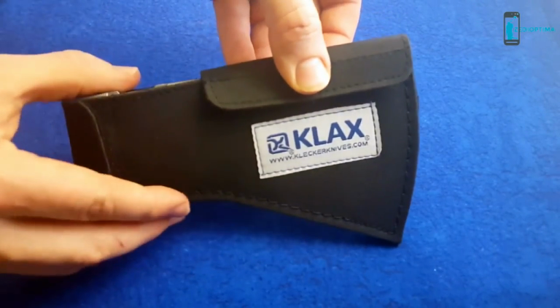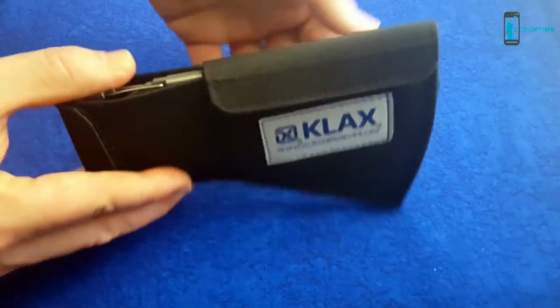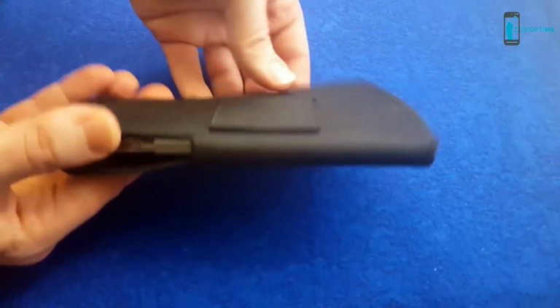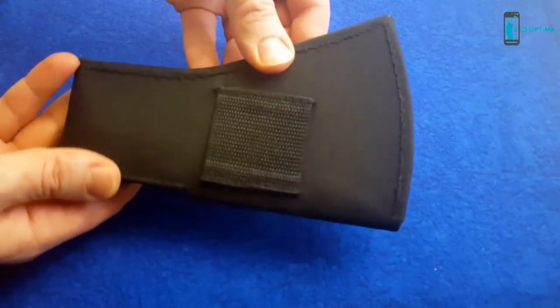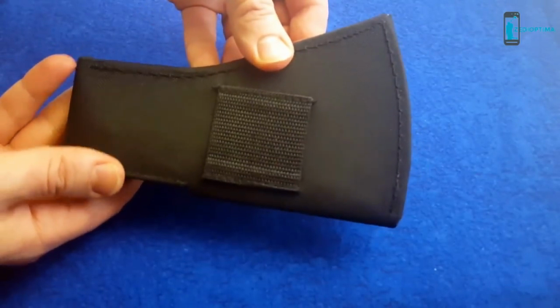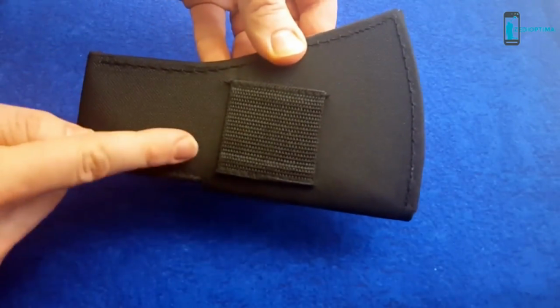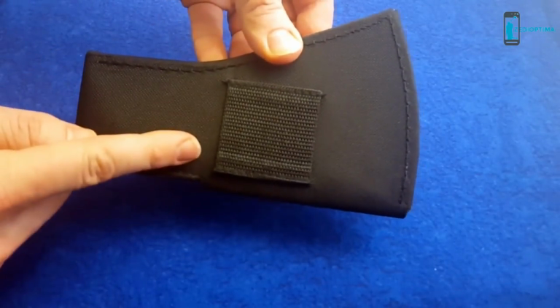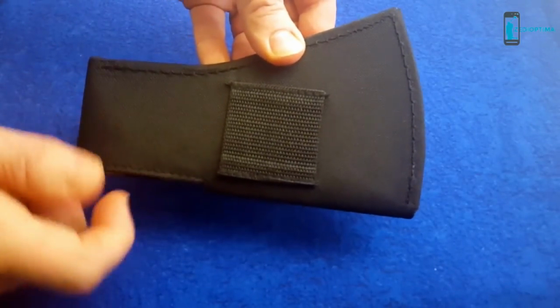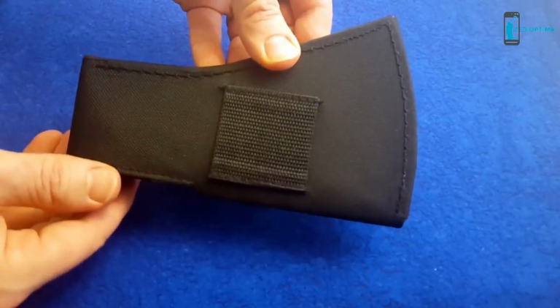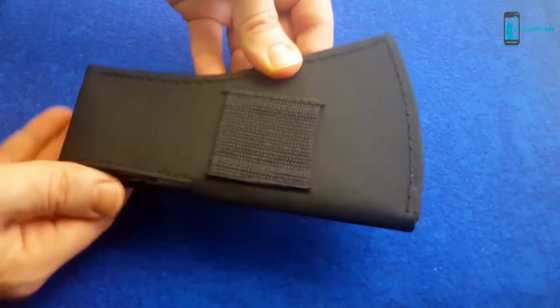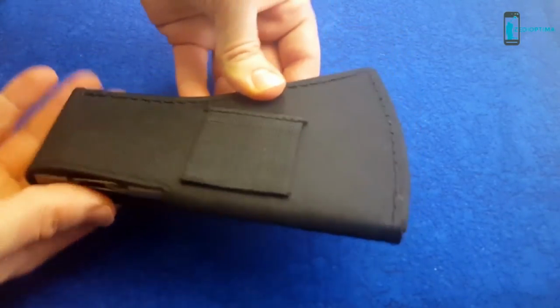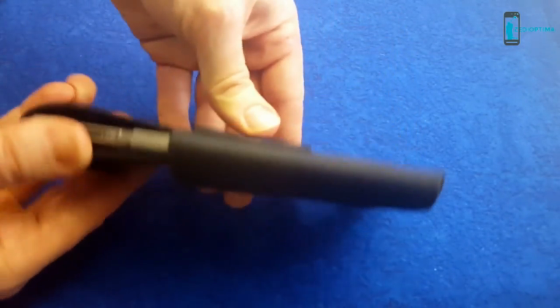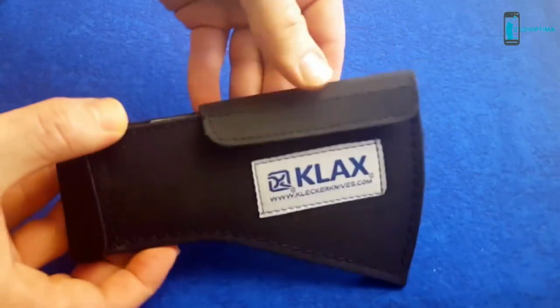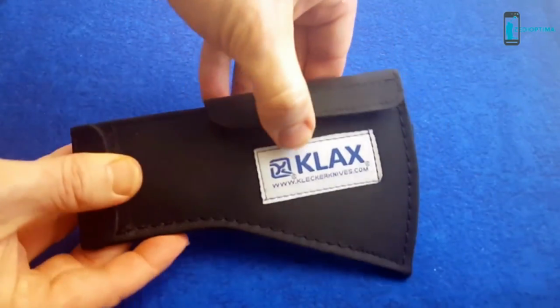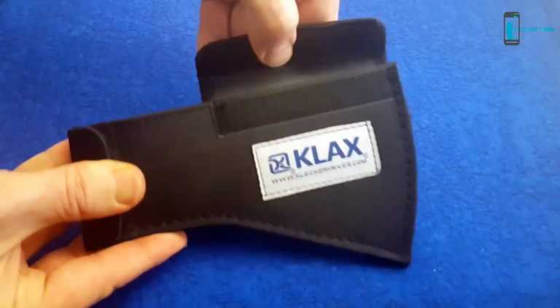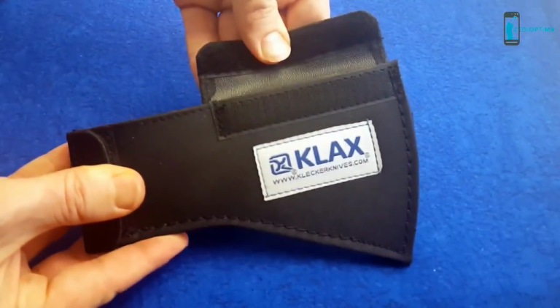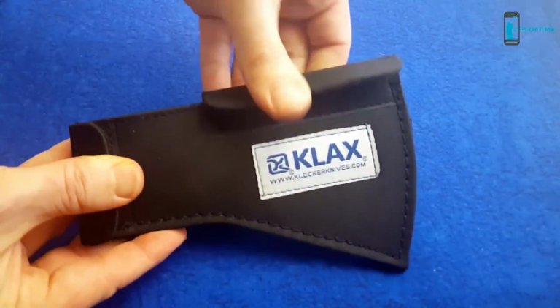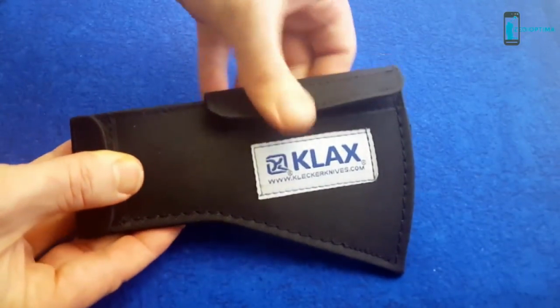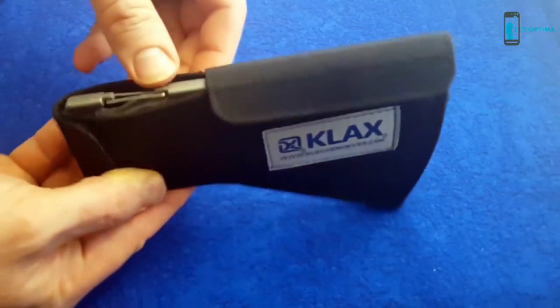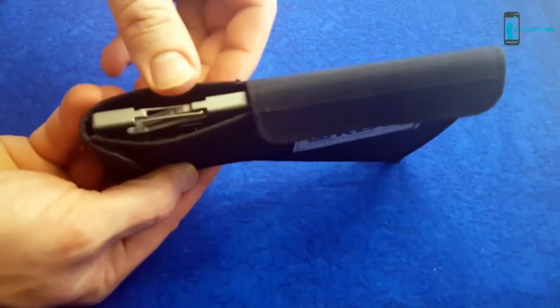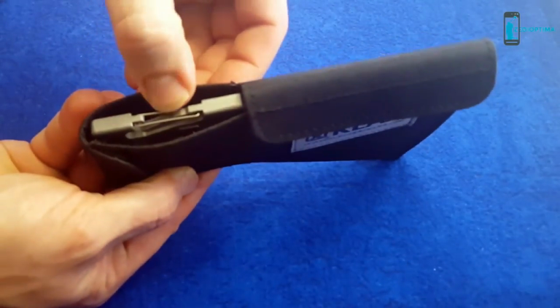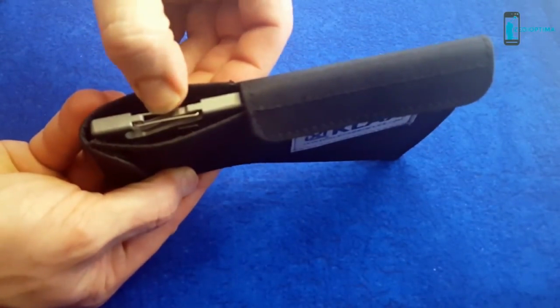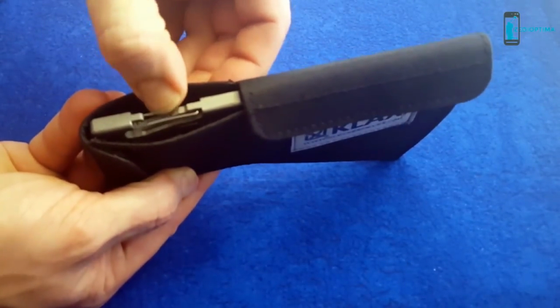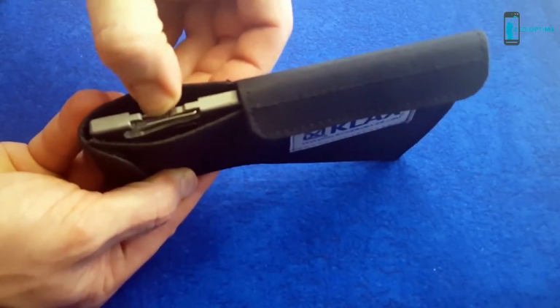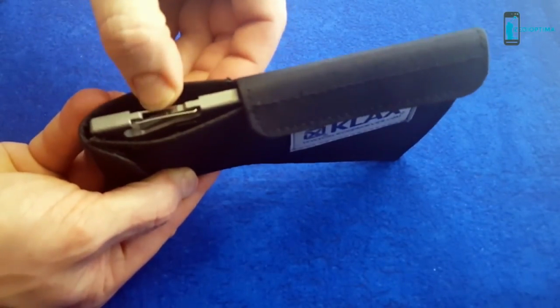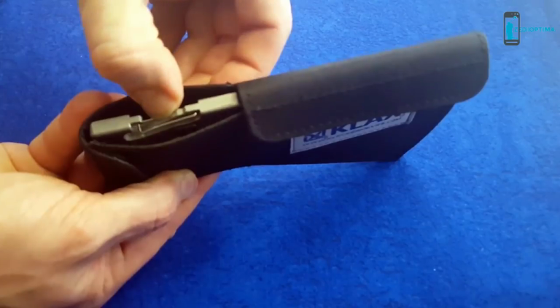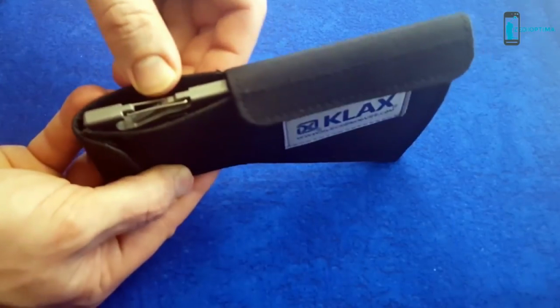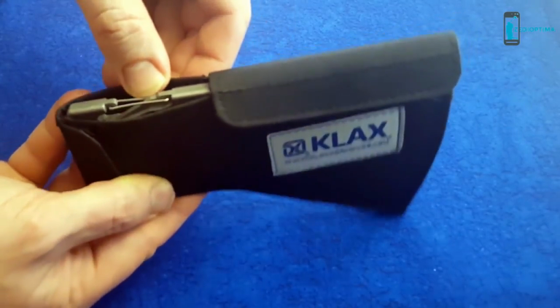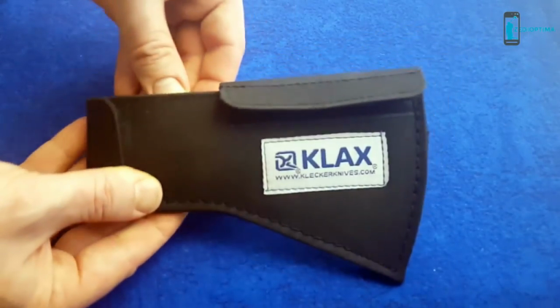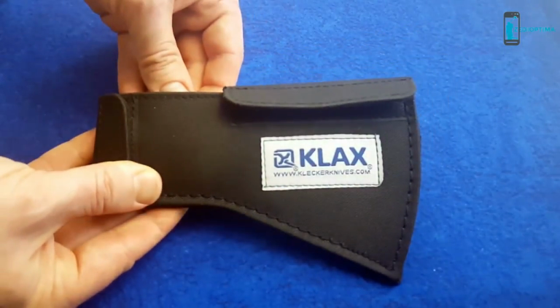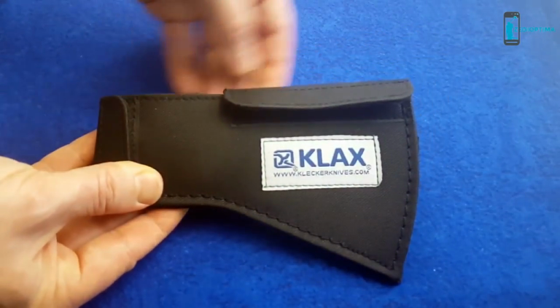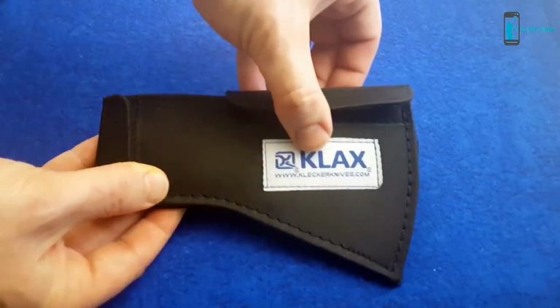This sheath provides two carry options. The first is a belt loop on the back of the sheath. Velcro closure at the top allows for easy access to your Klax. An opening on the back provides quick use of the carabiner so you can easily attach it to a strap or loop.